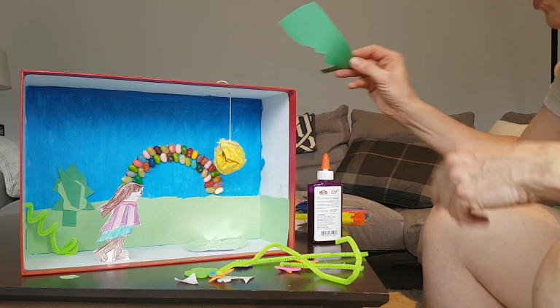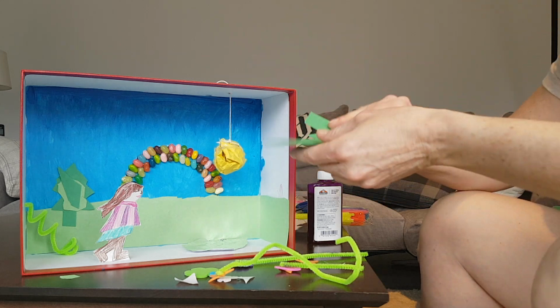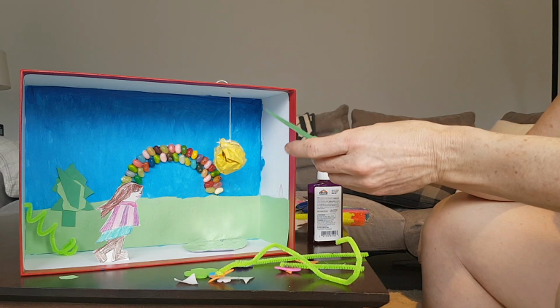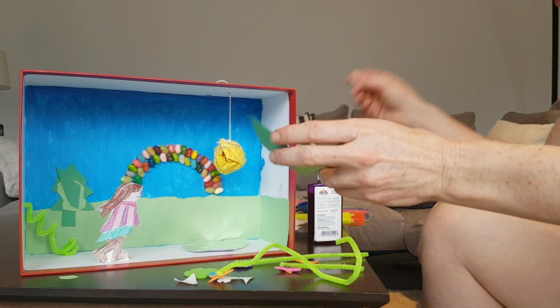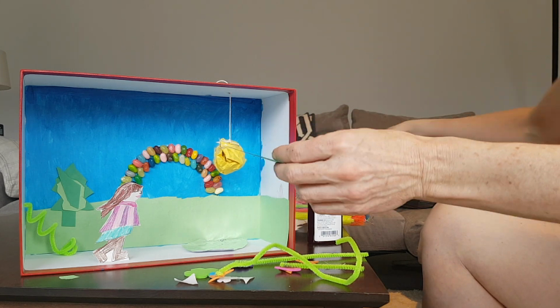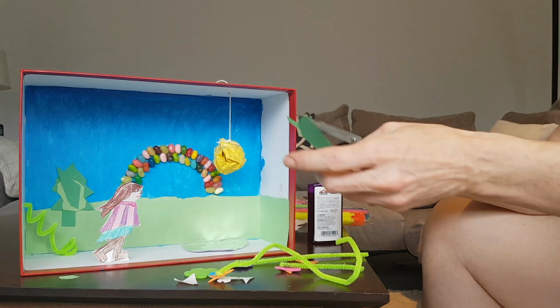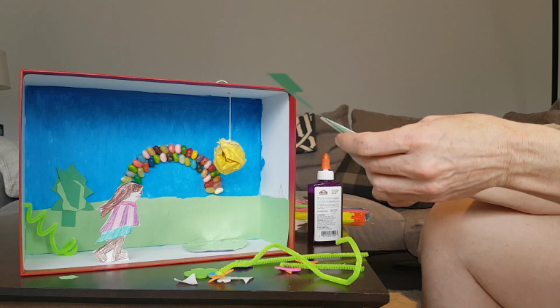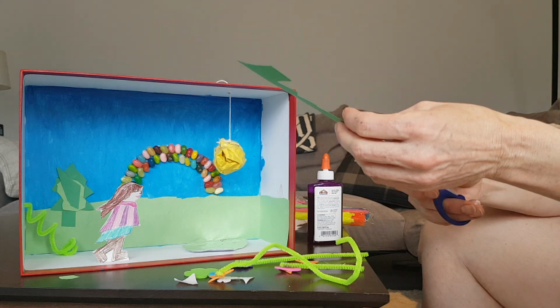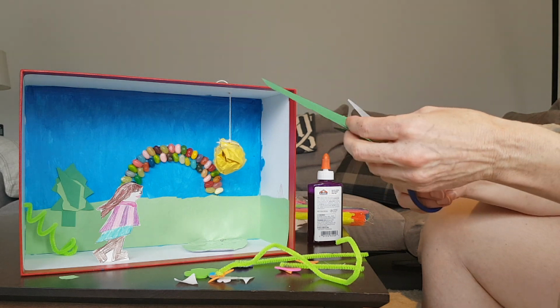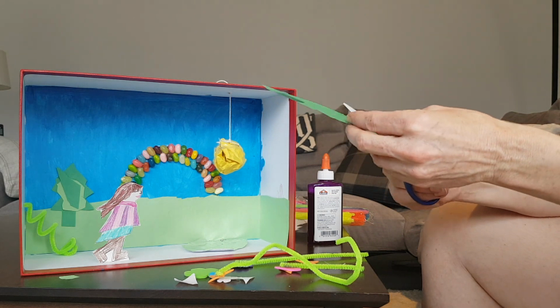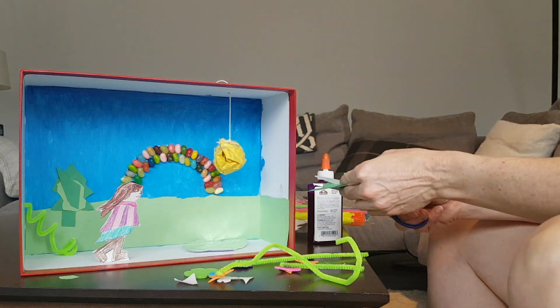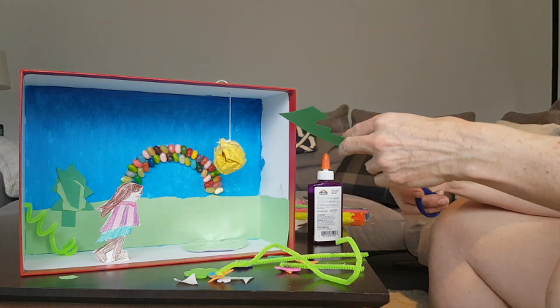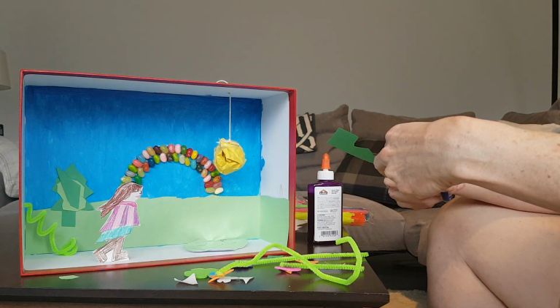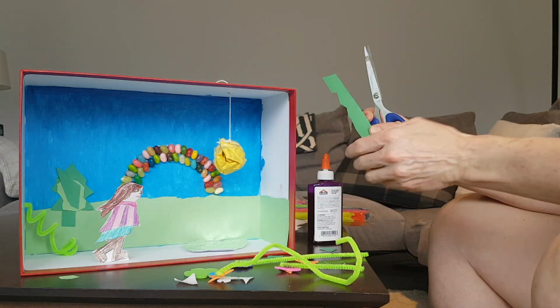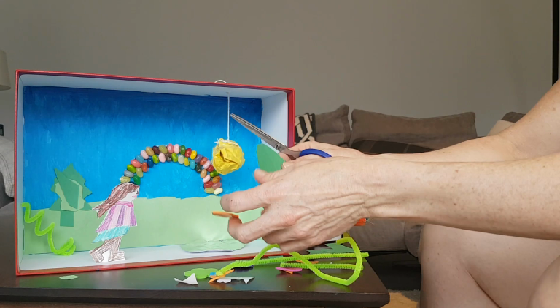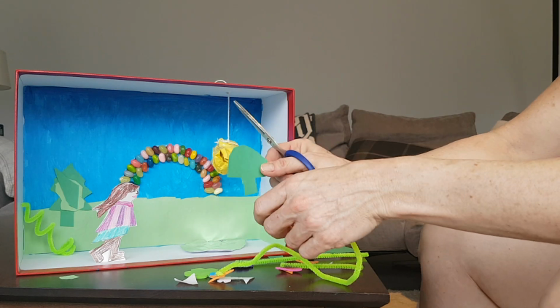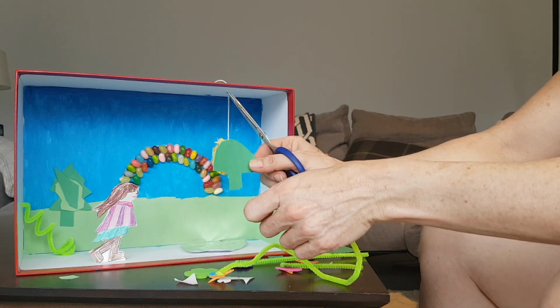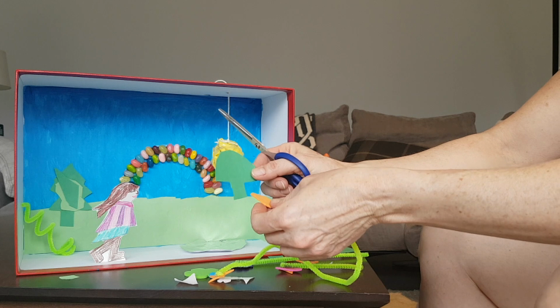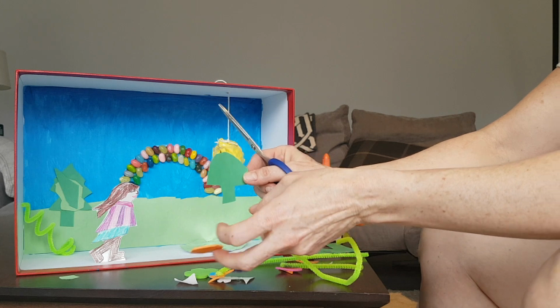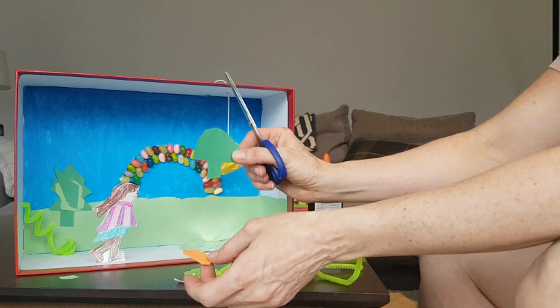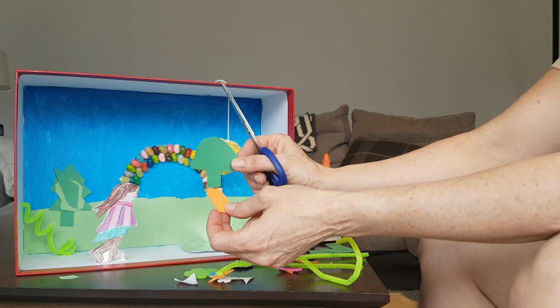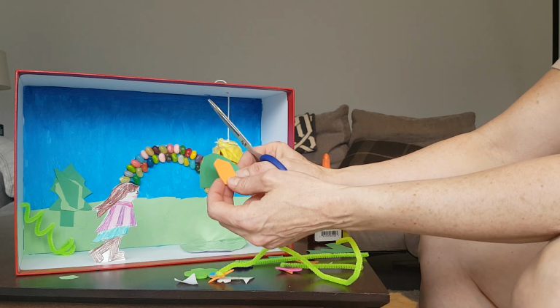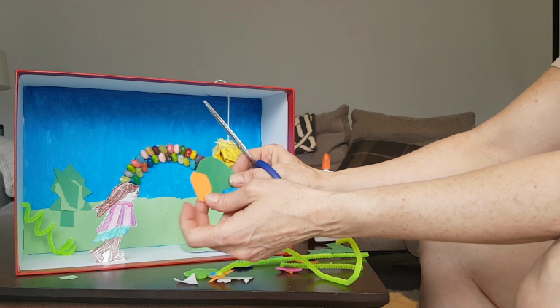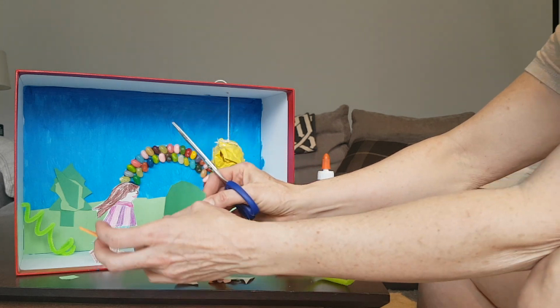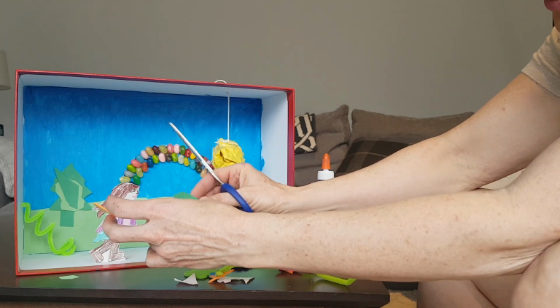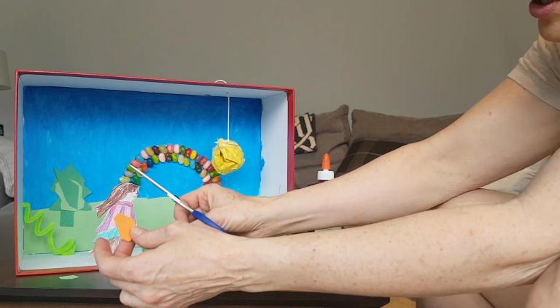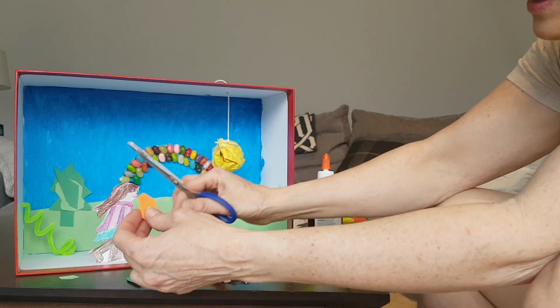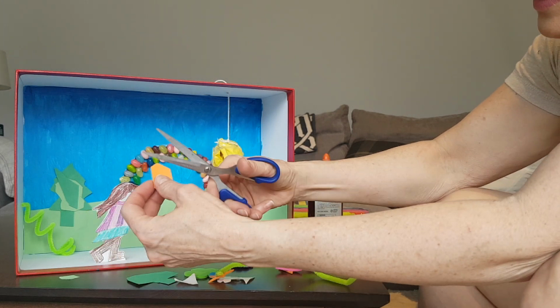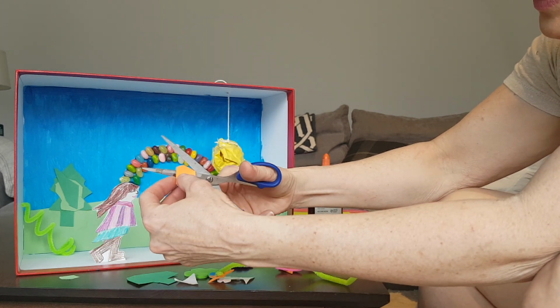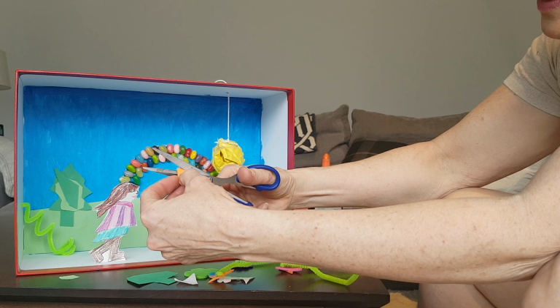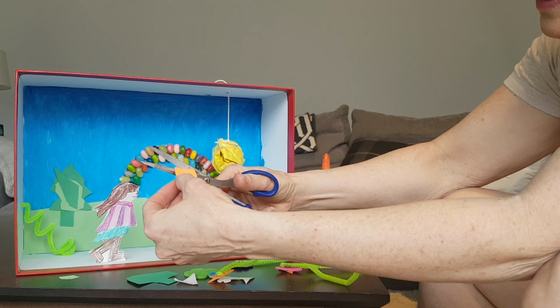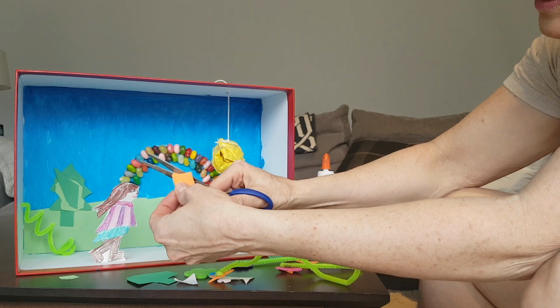I'll just put more trees. So I made this tree, but he kind of looks weird, so I think I might turn him into an orange tree. I'm going to cut little speckles.